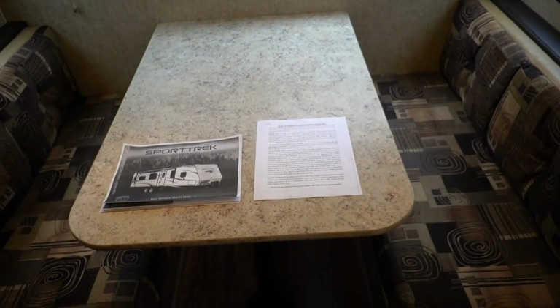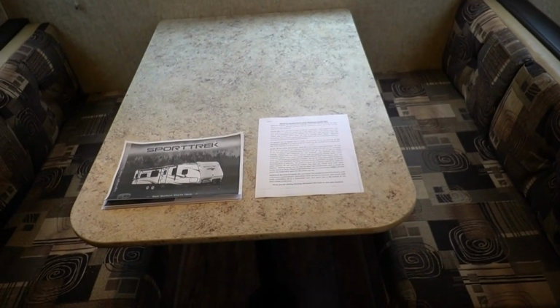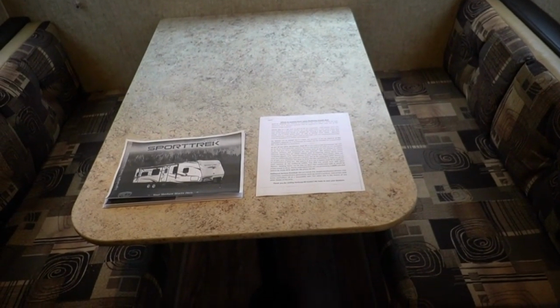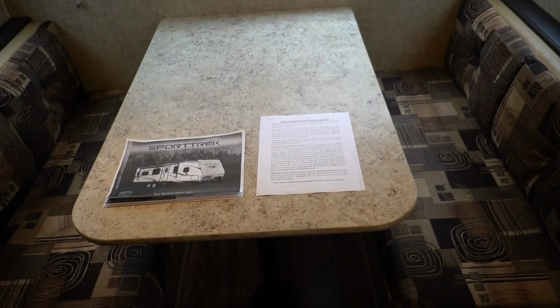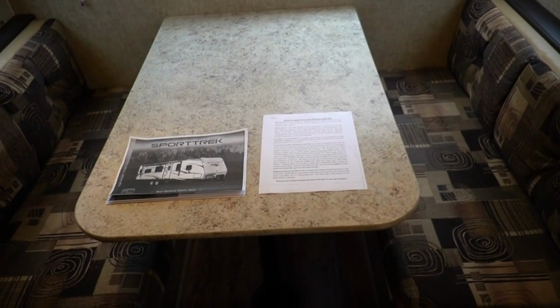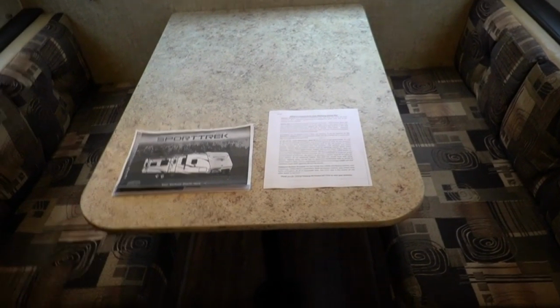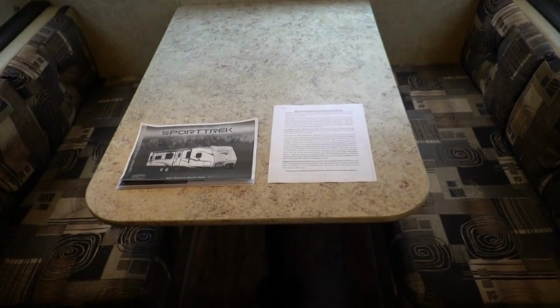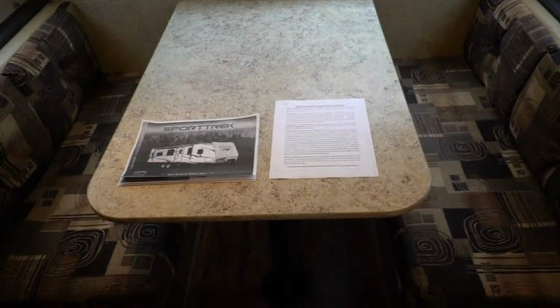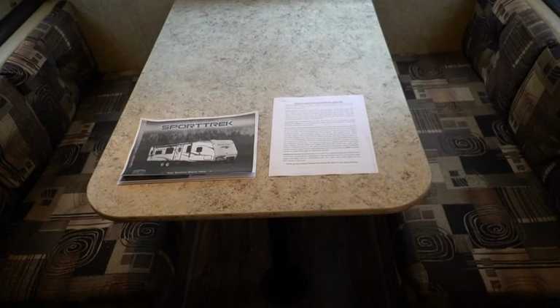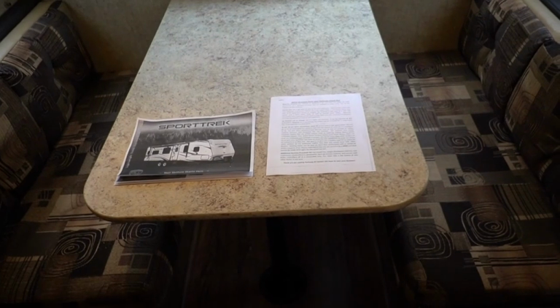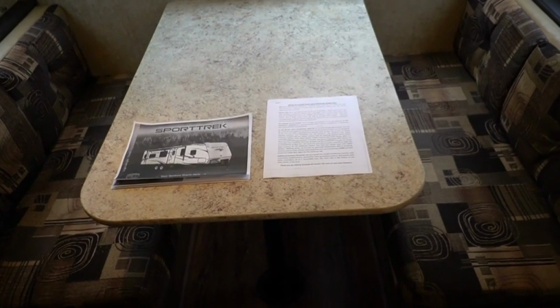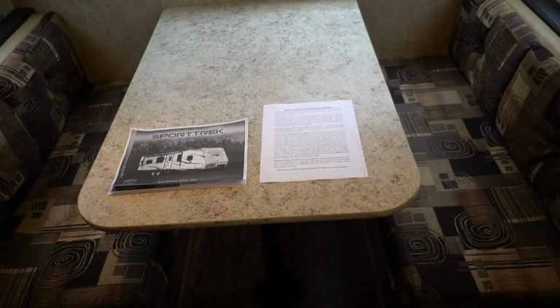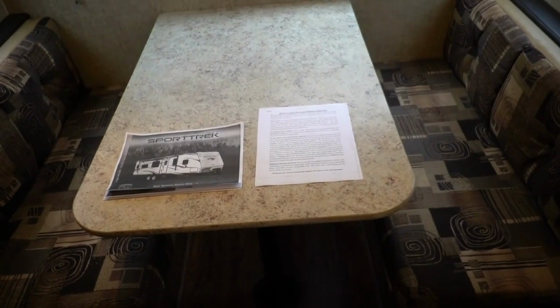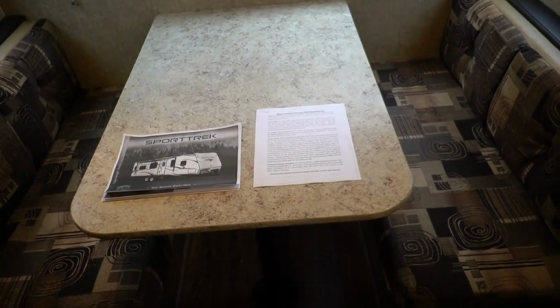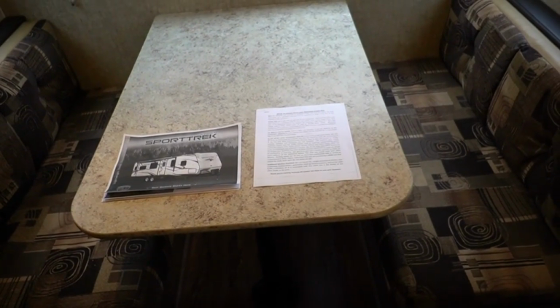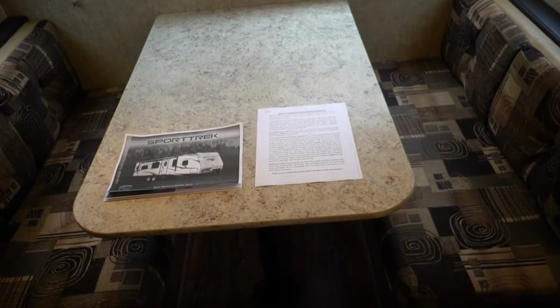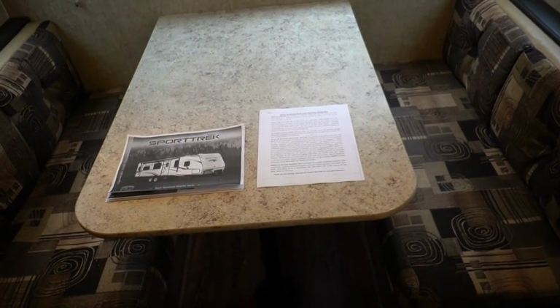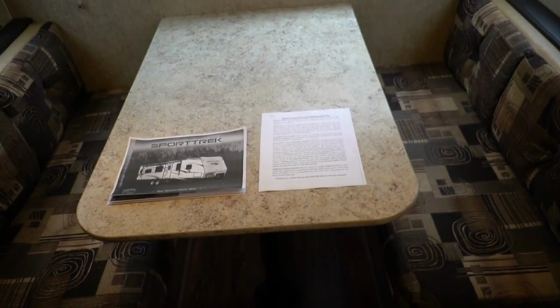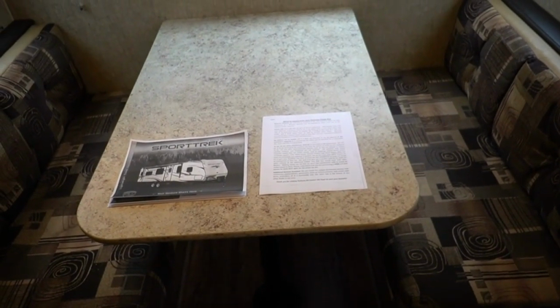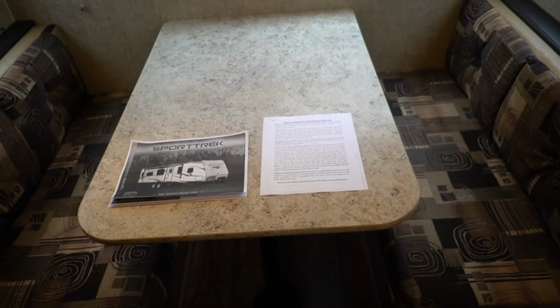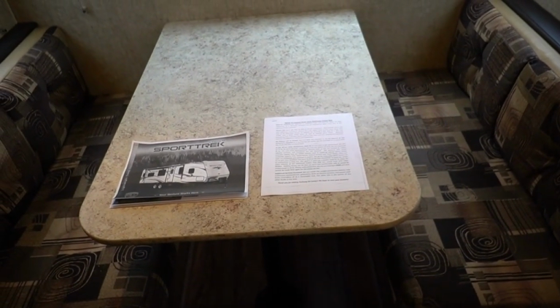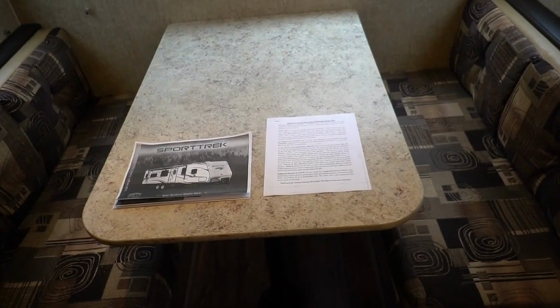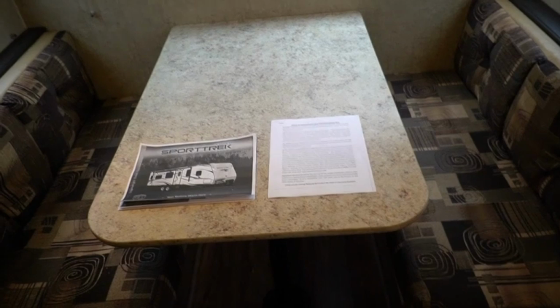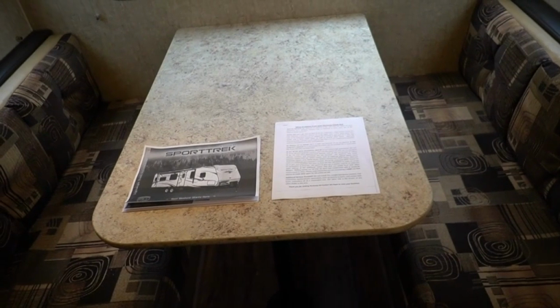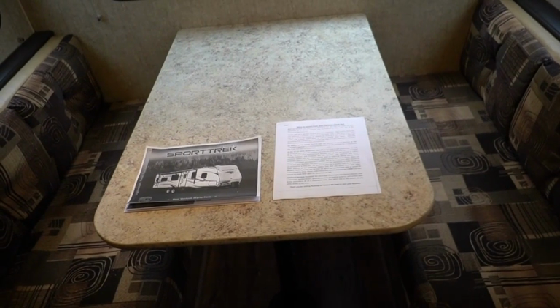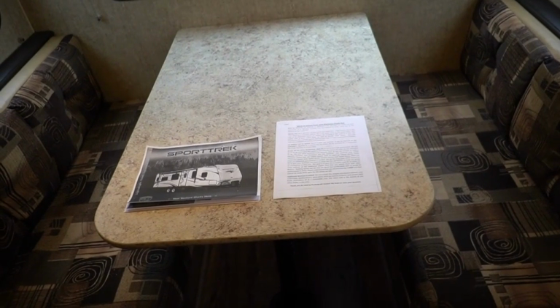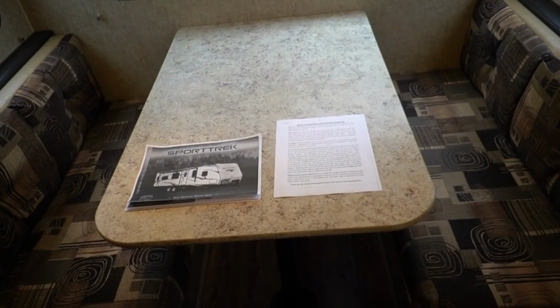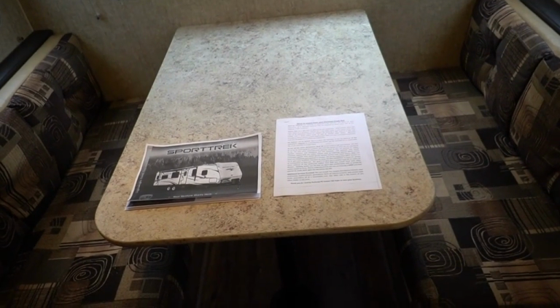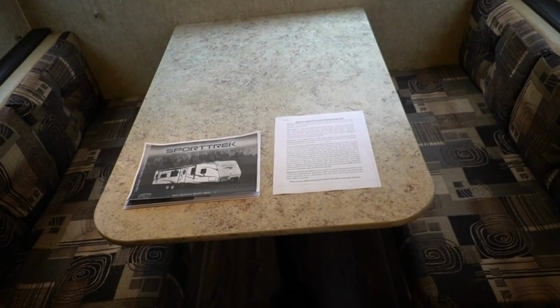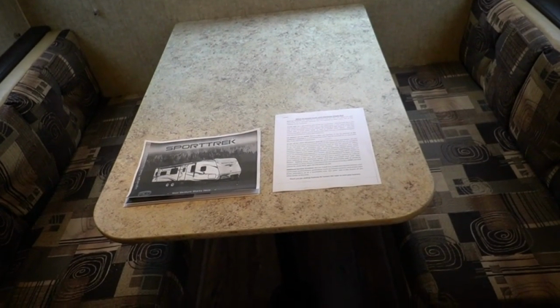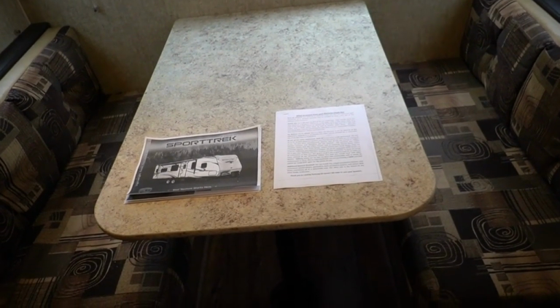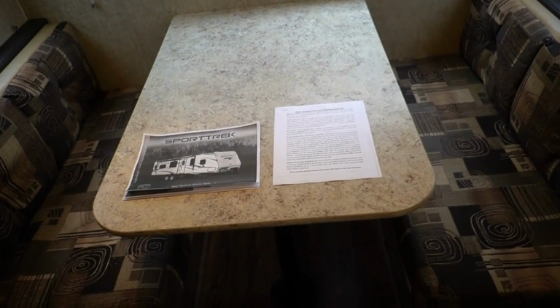We go one step further — we do a four-page inspection process. We want you to be able to pick this camper up with no issues whatsoever, take it, use it, and start enjoying it without taking it to the repair shop.